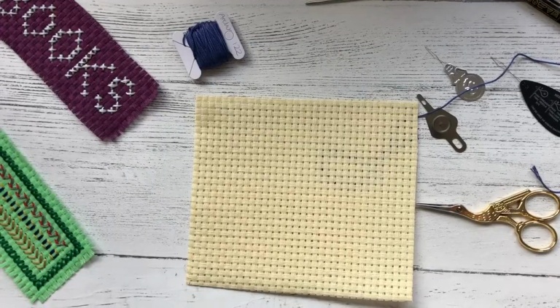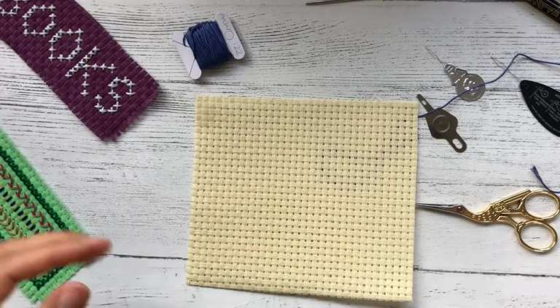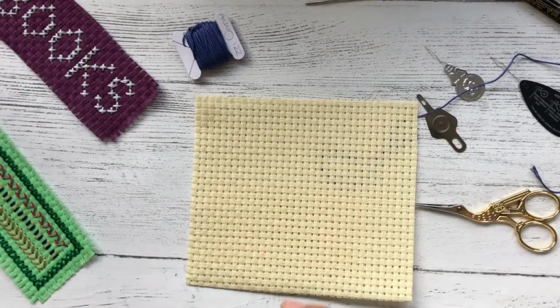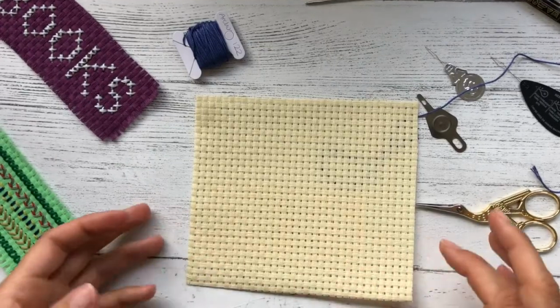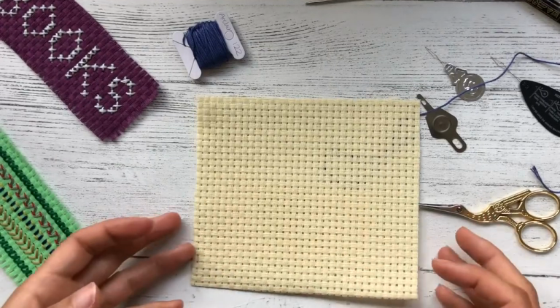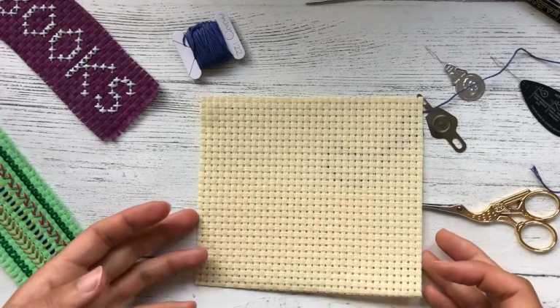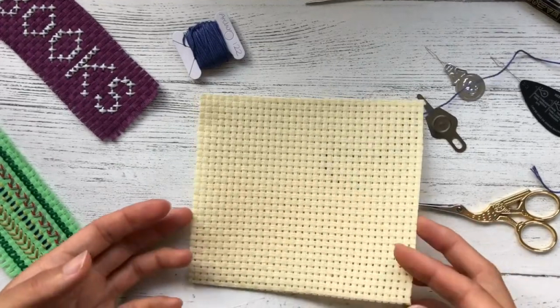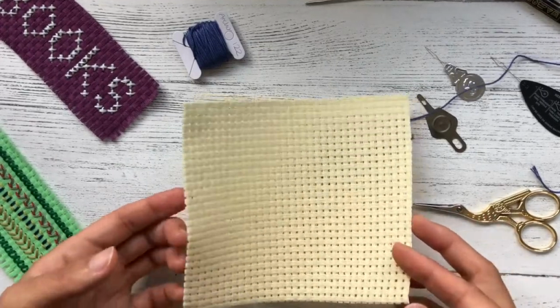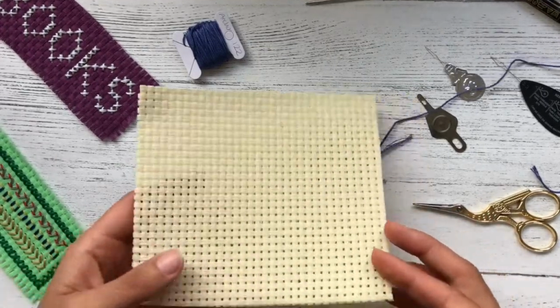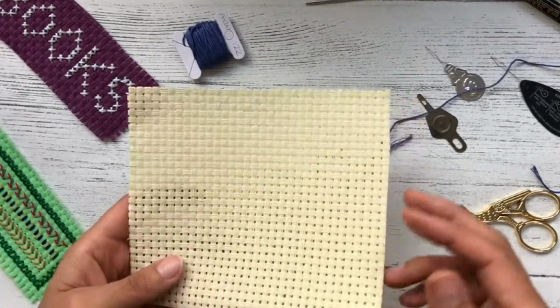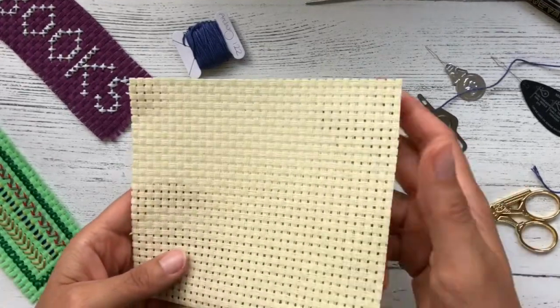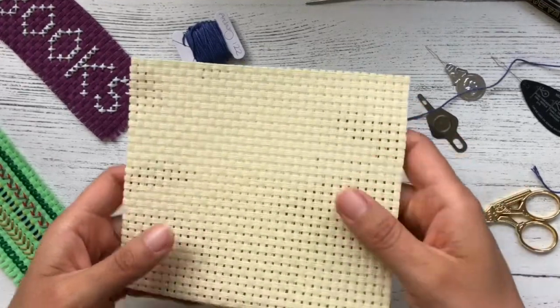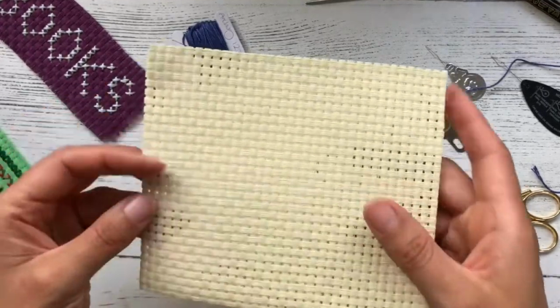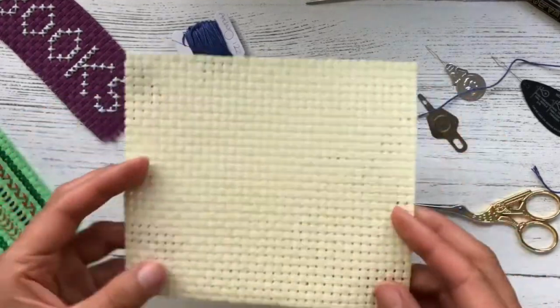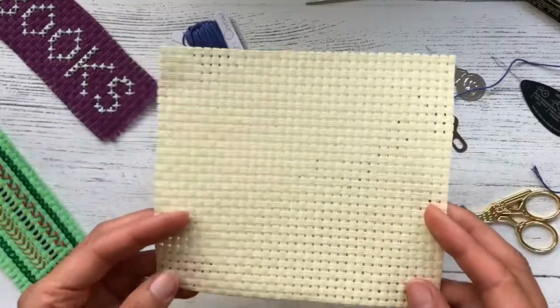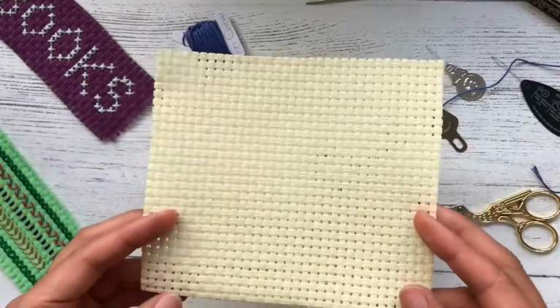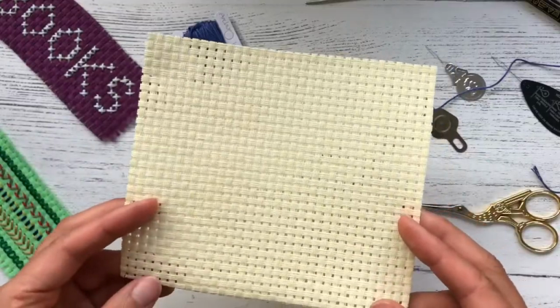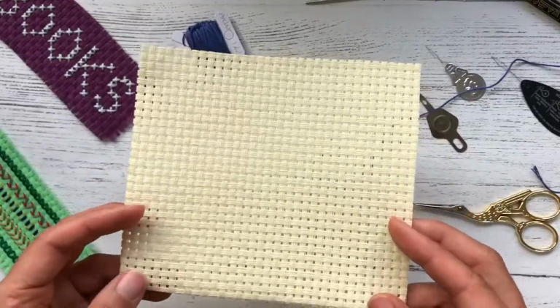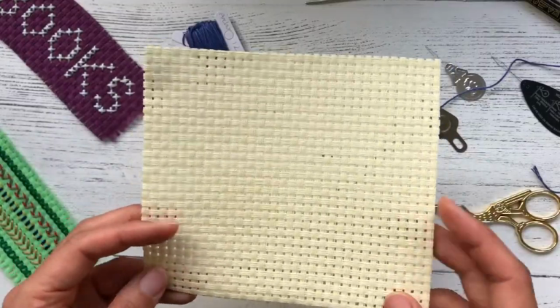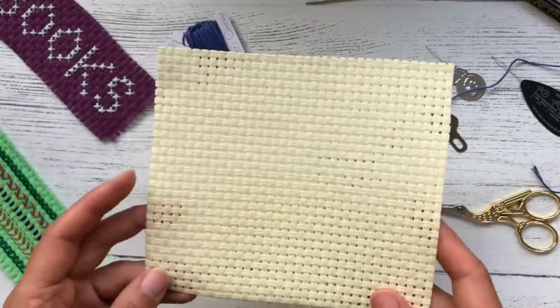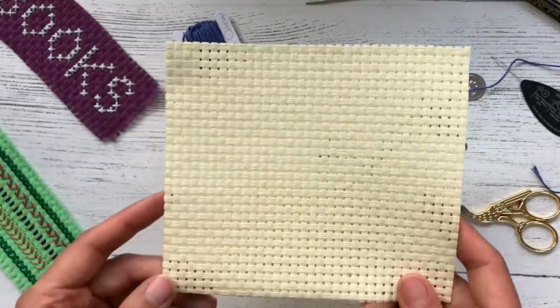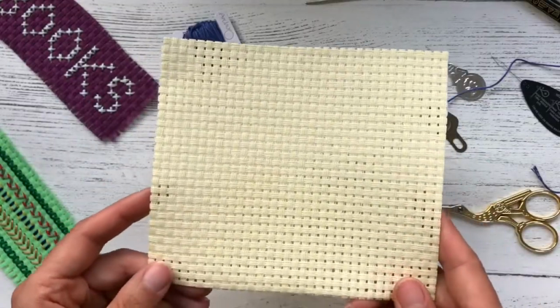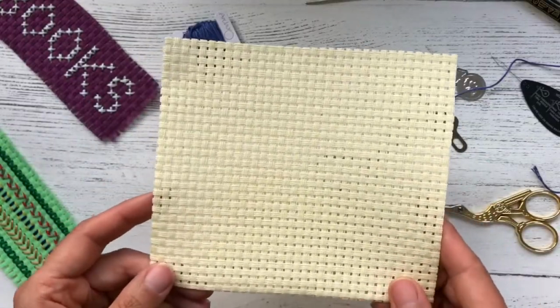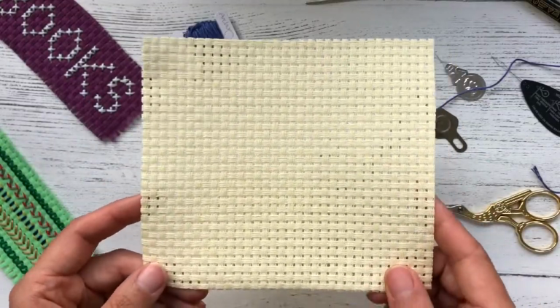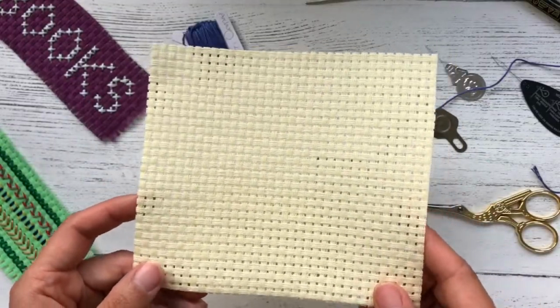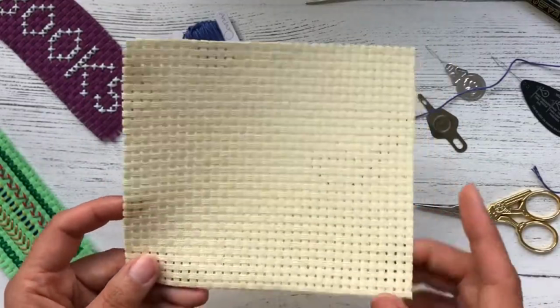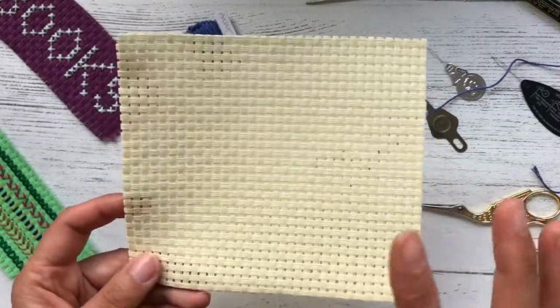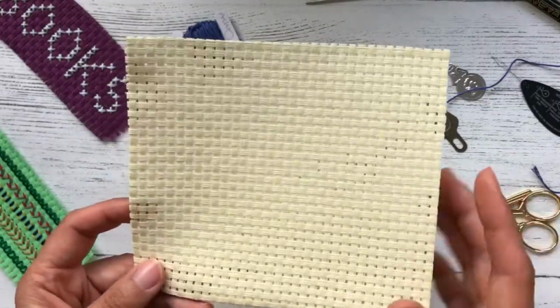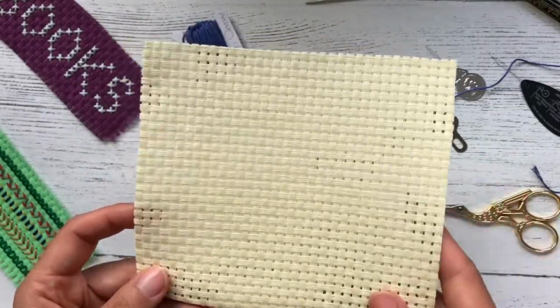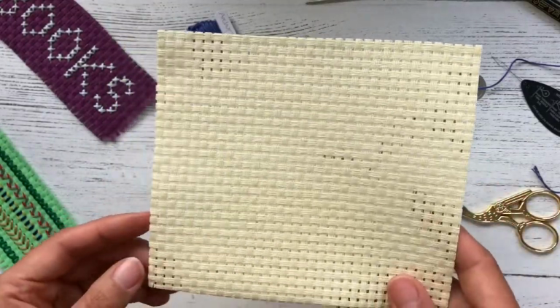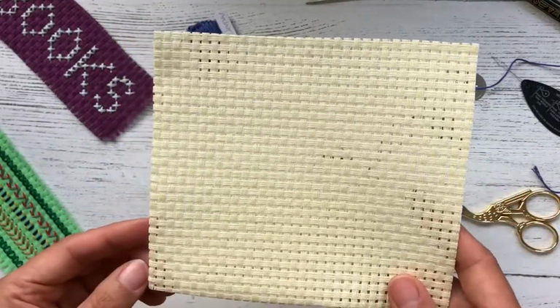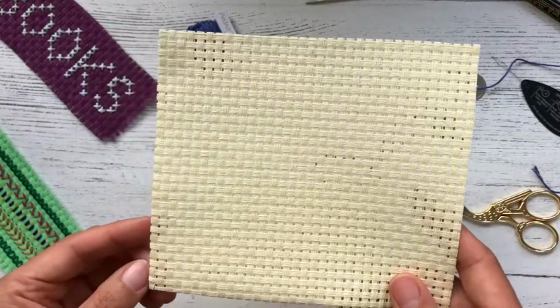Hello, it's Katie from What Katie Stitched here. Welcome to my YouTube channel and welcome to the first in a series of videos on starting projects using Binker.